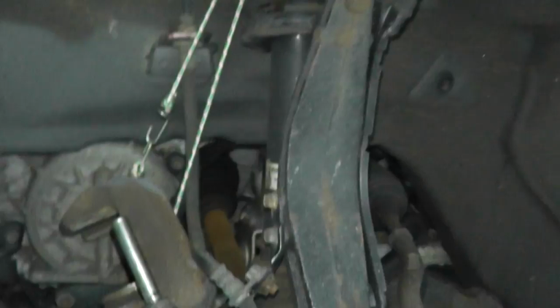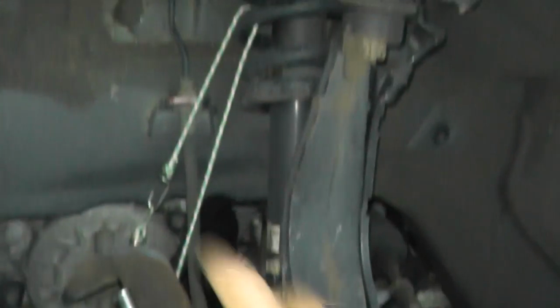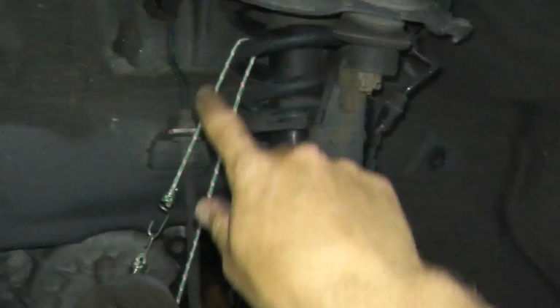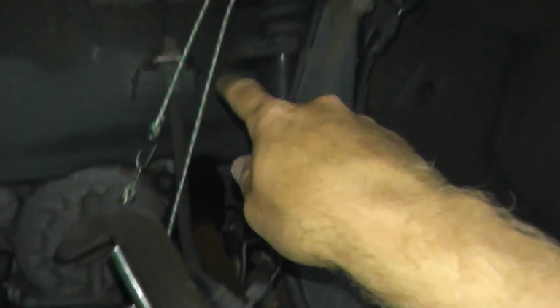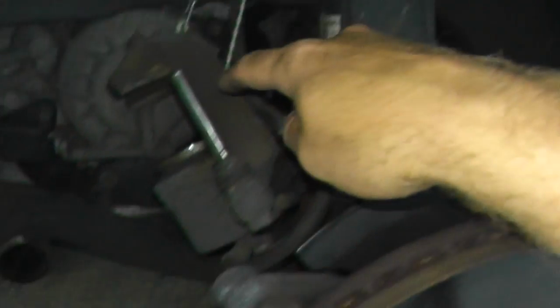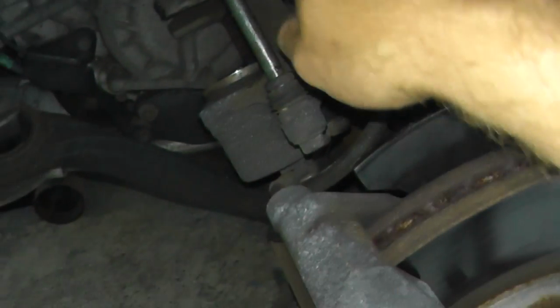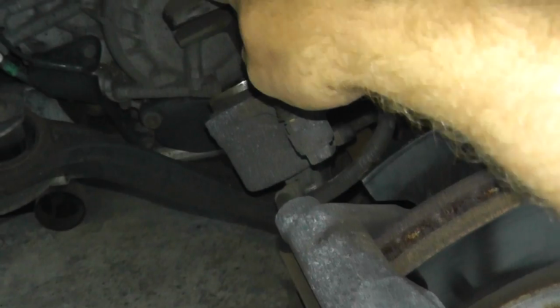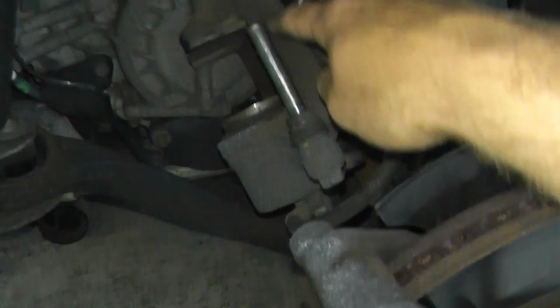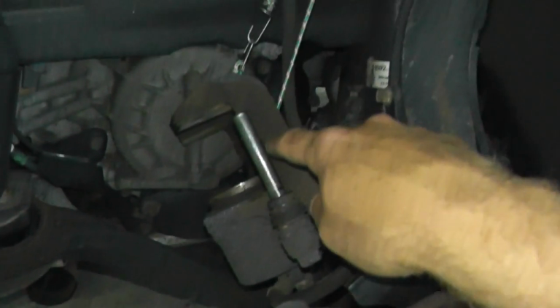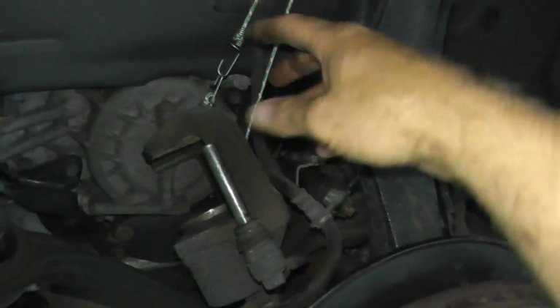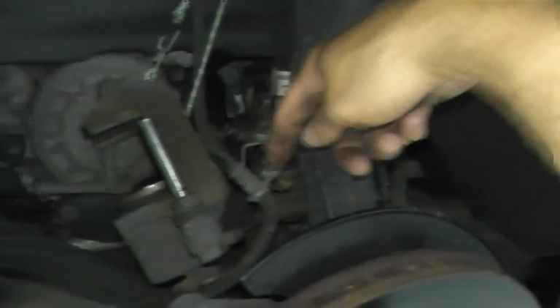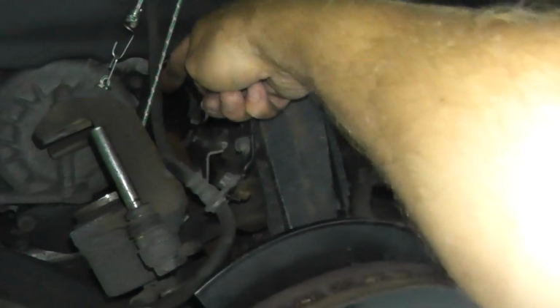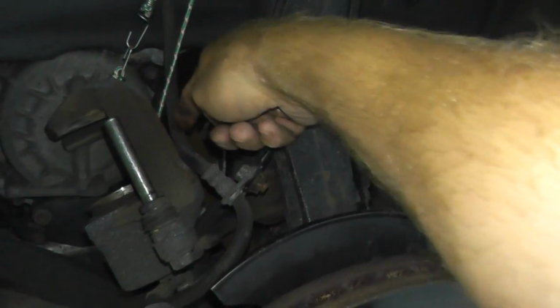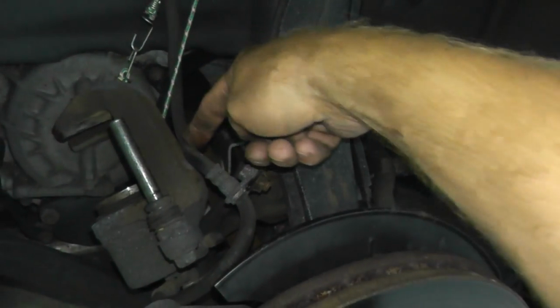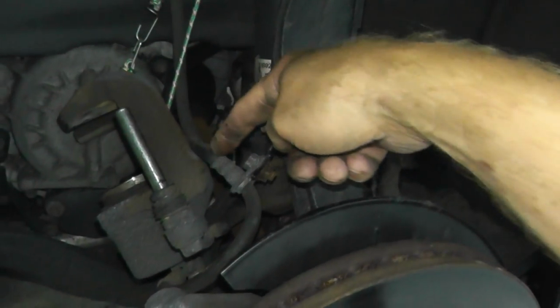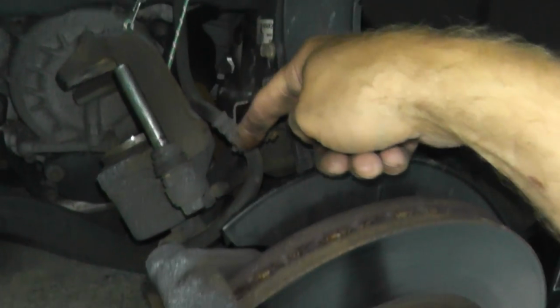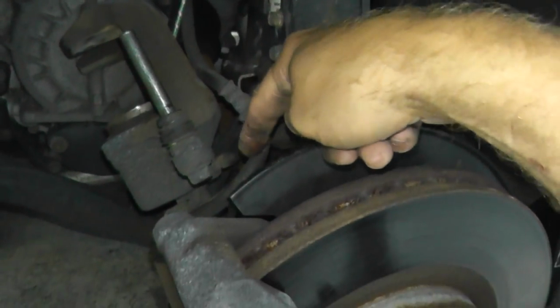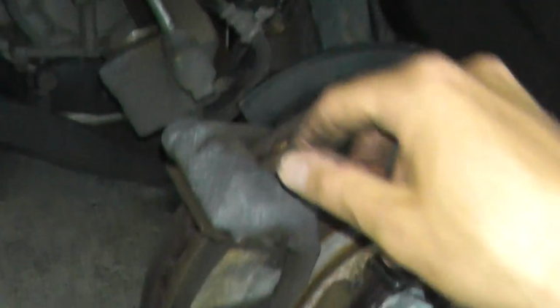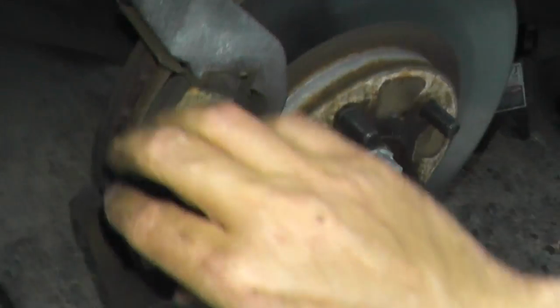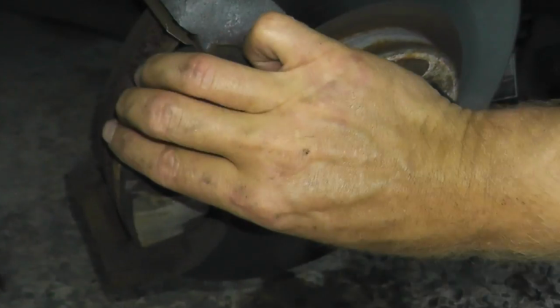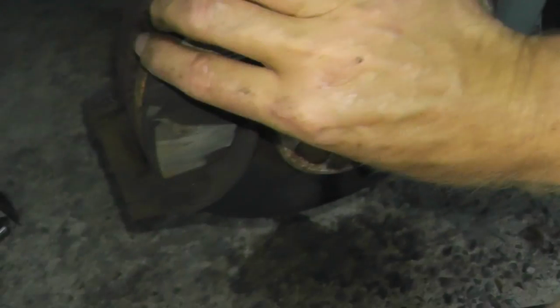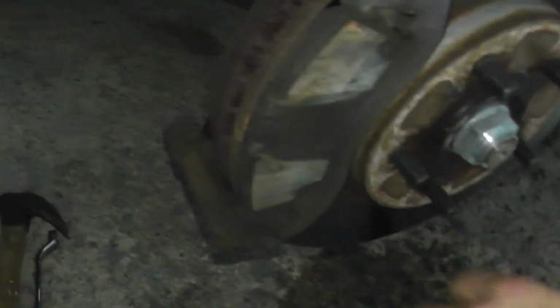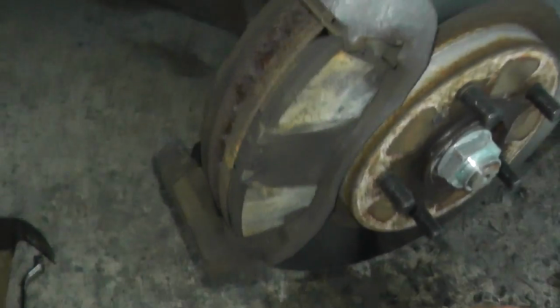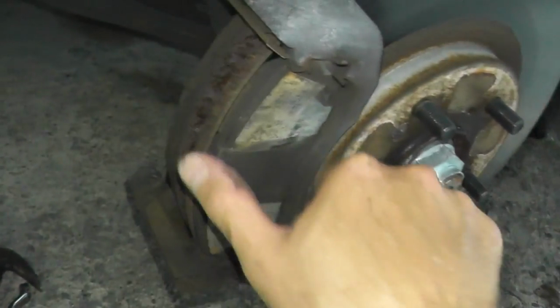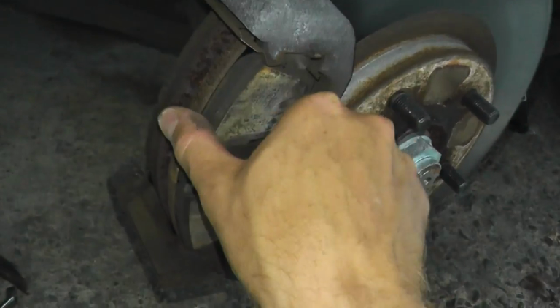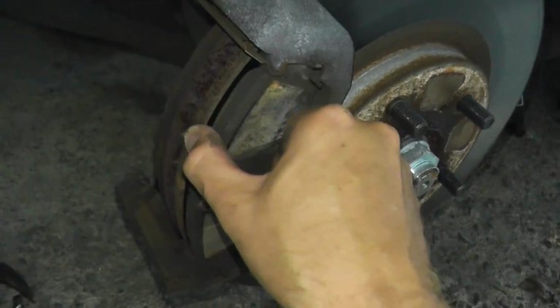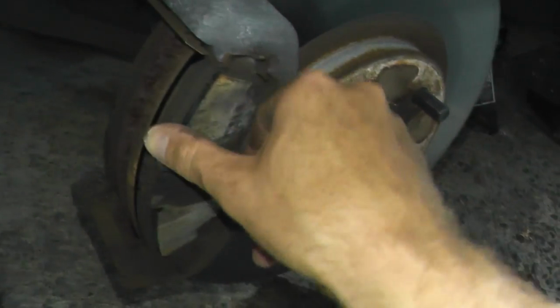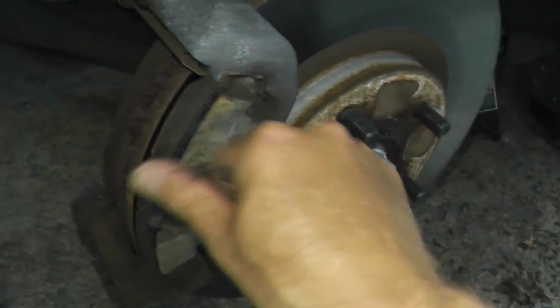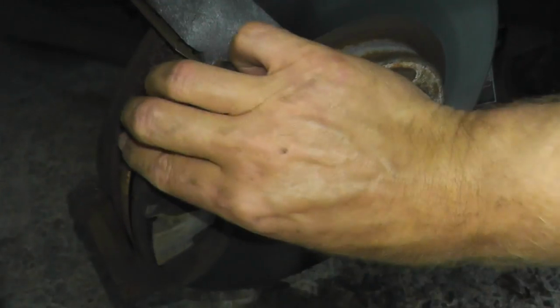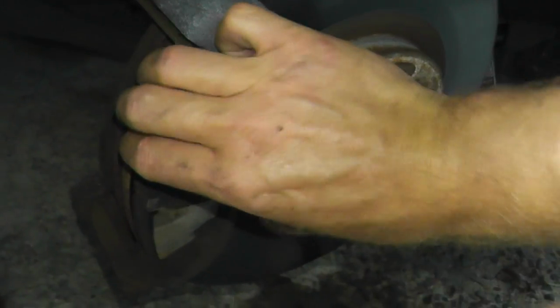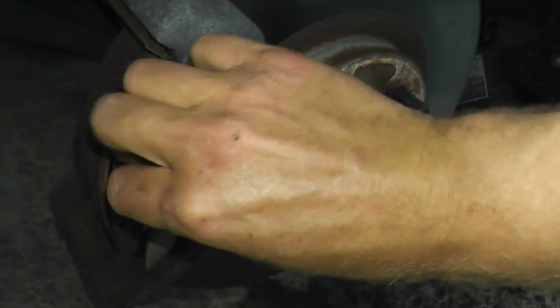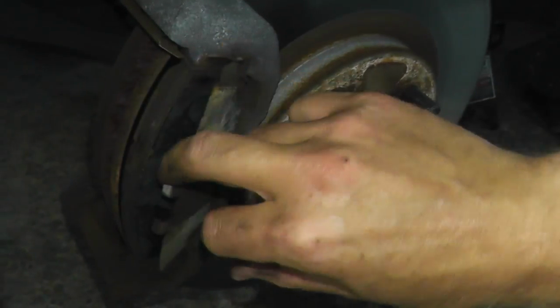Now I have the bungee cord holding on the caliper bracket, so you're not putting a lot of strain on the brake hose. Right here are your brake pads. That's just it — this is a shim.